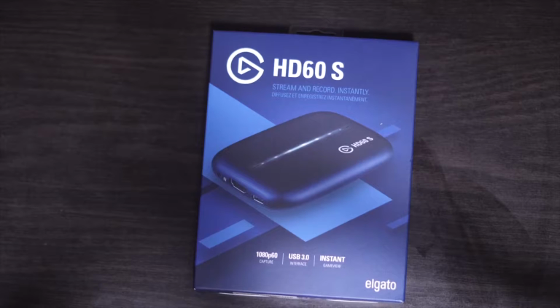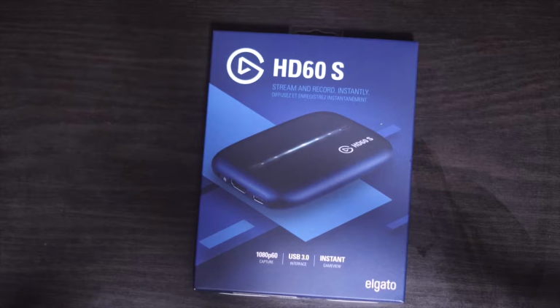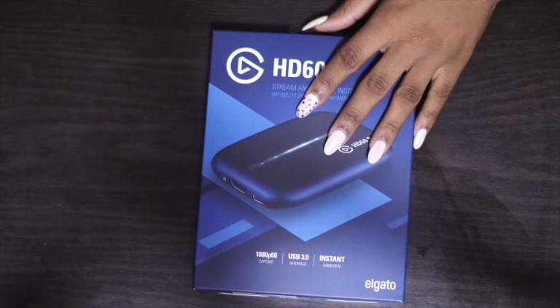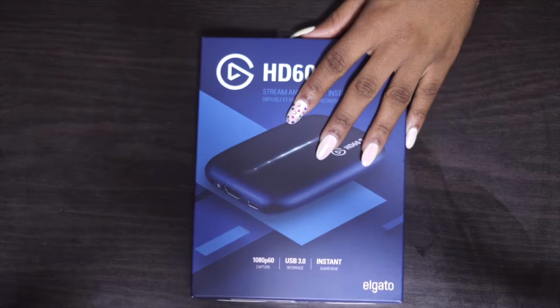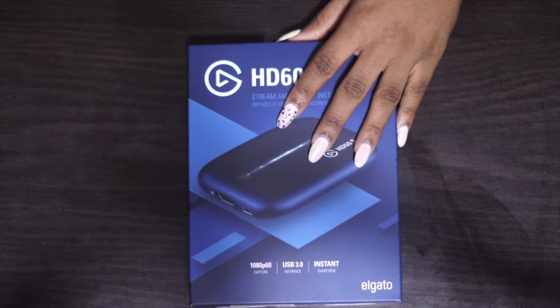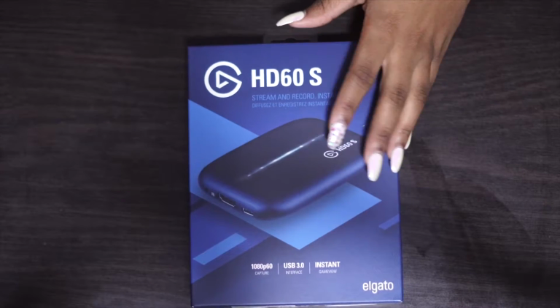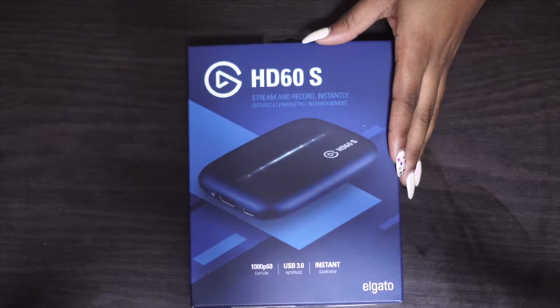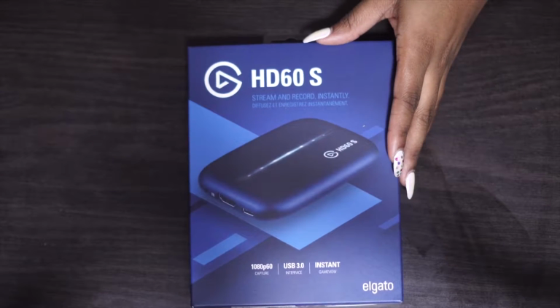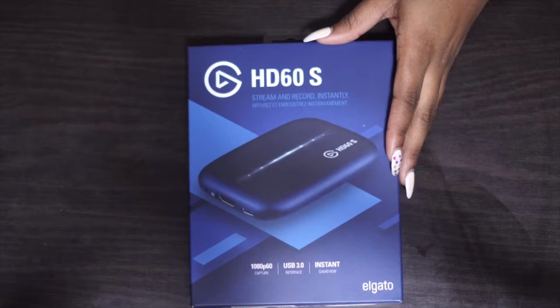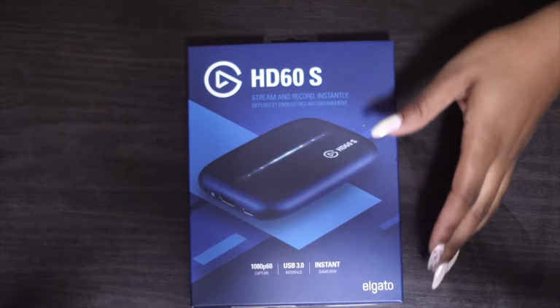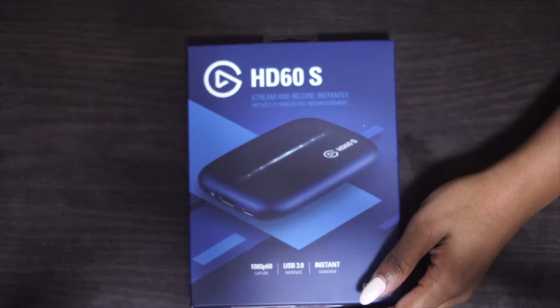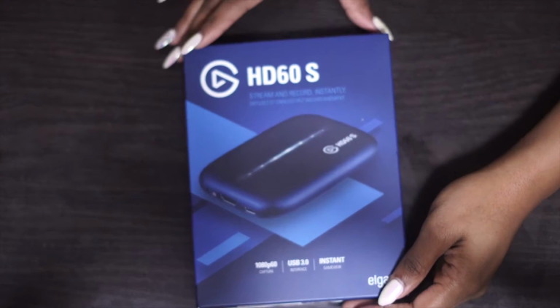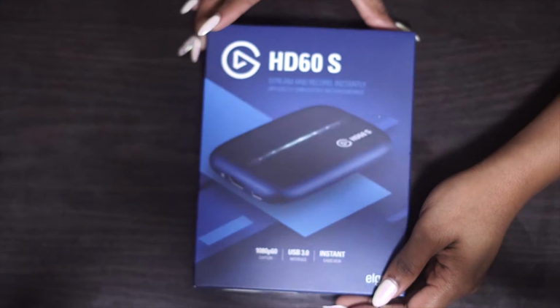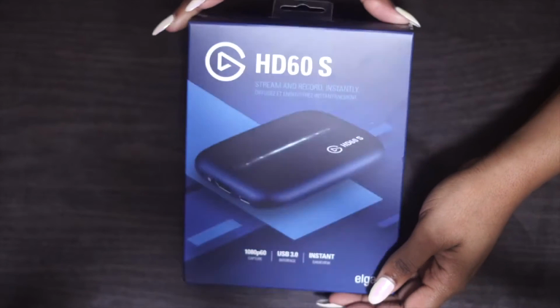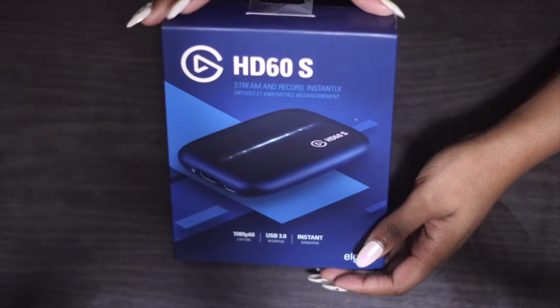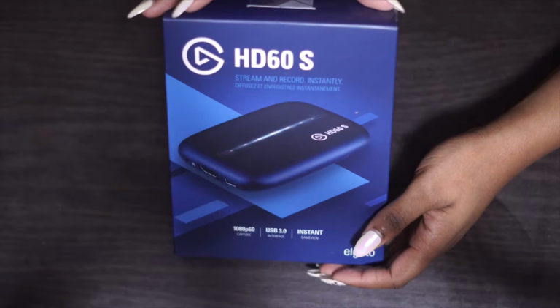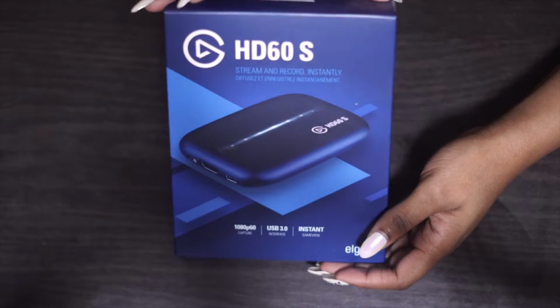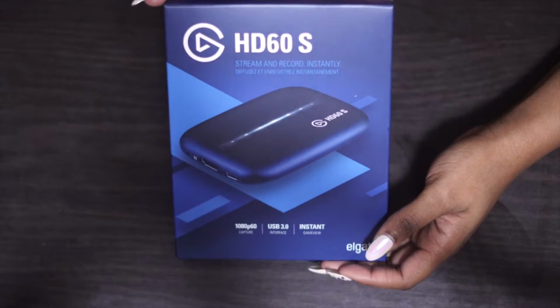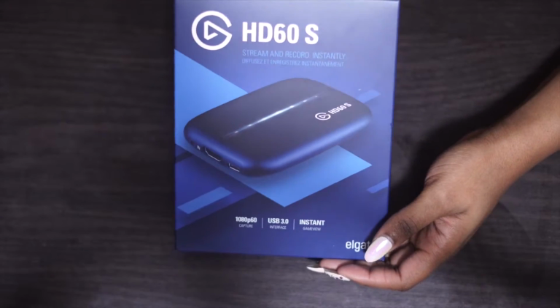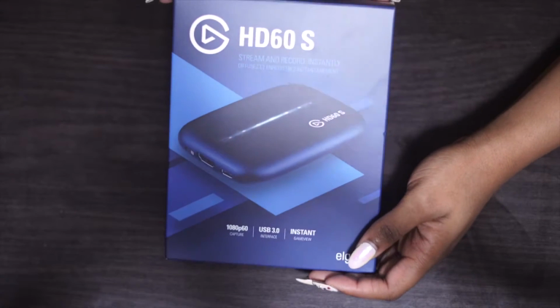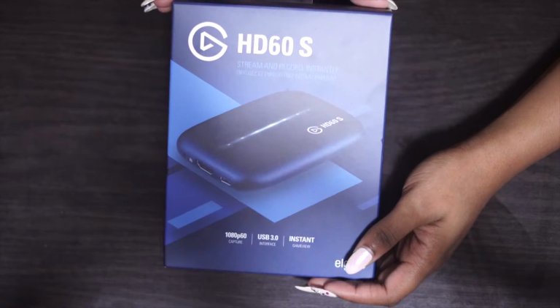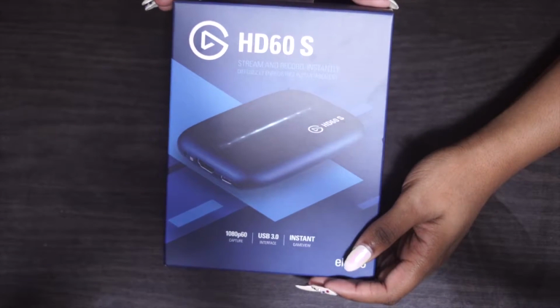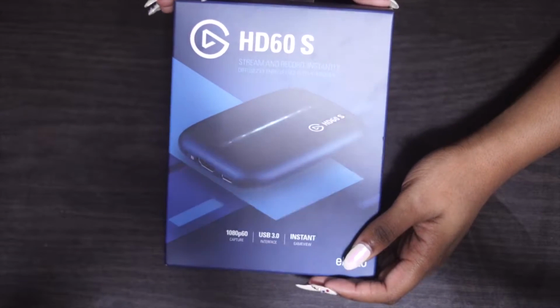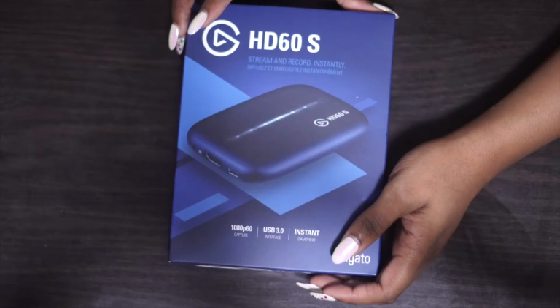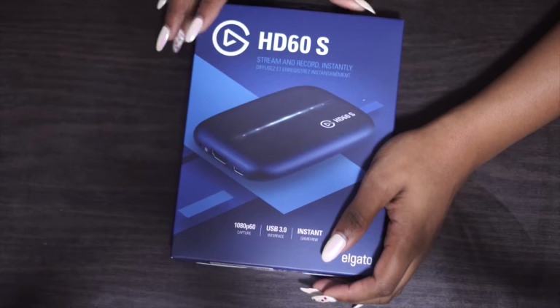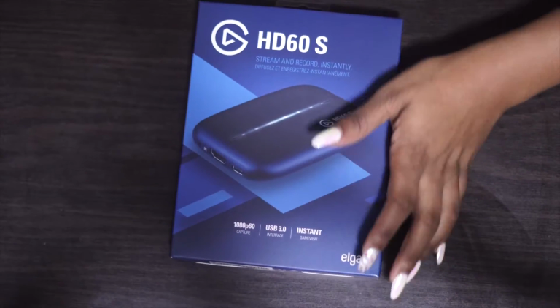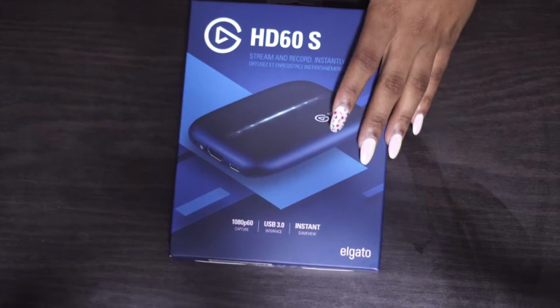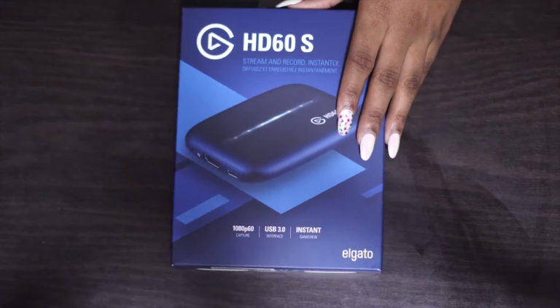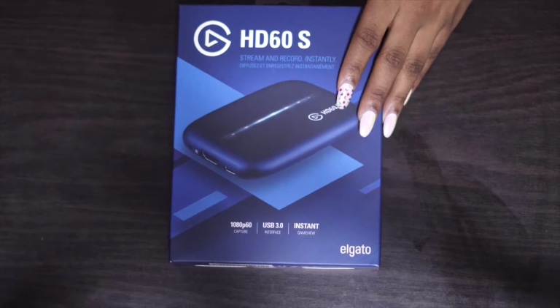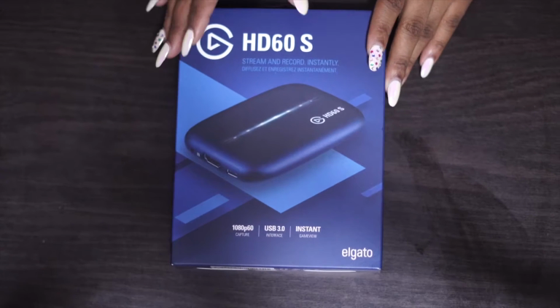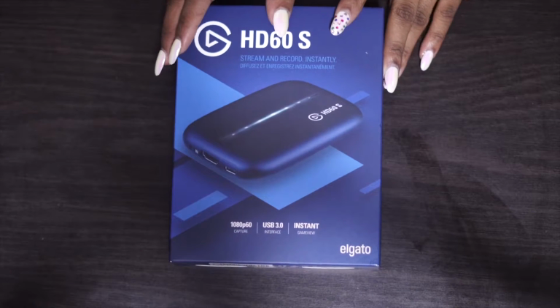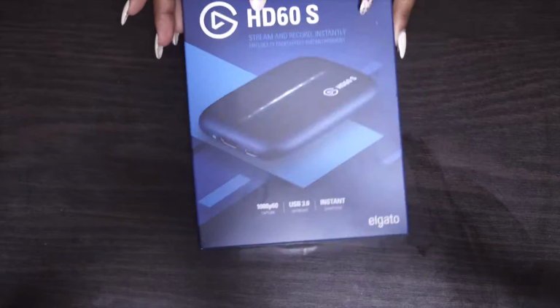The HD60S — this is what you guys are going to need in order to start your streaming experience. As you can see here, this is how the box looks before I open it.